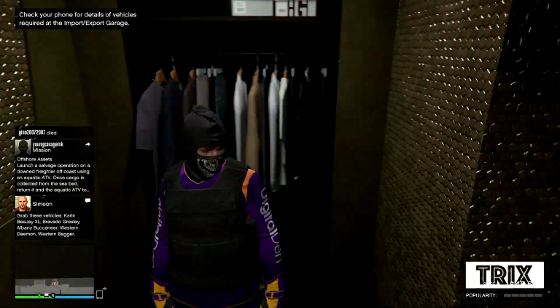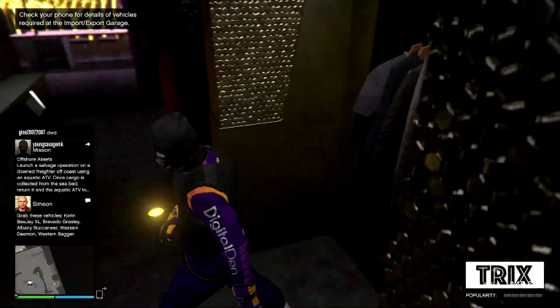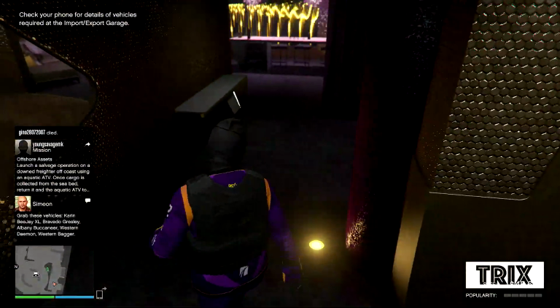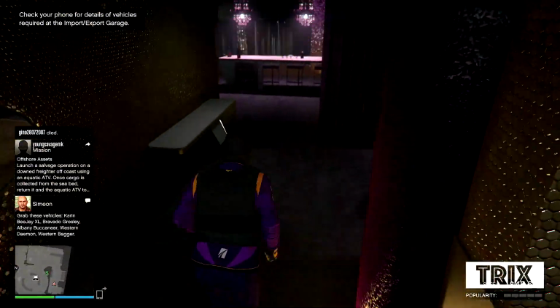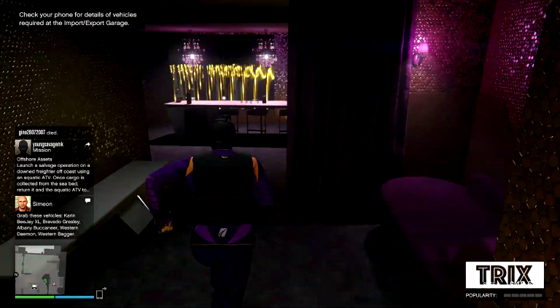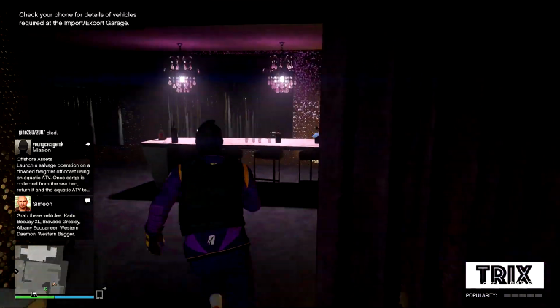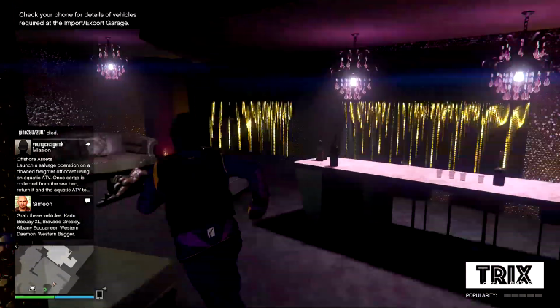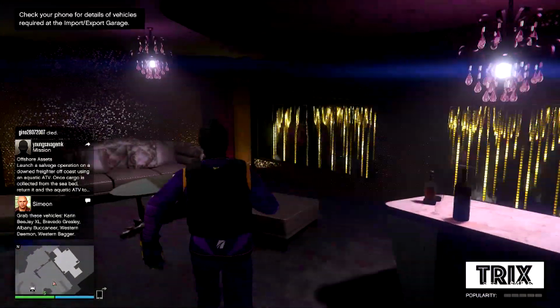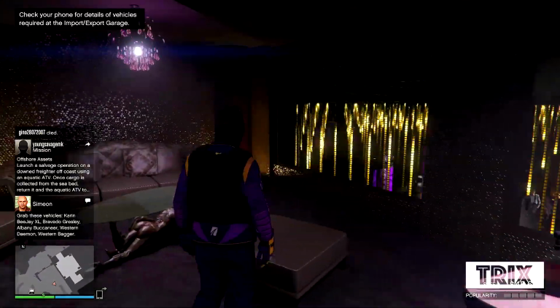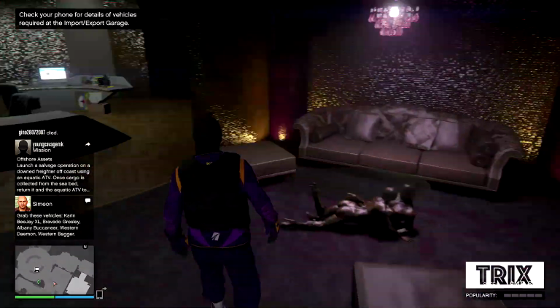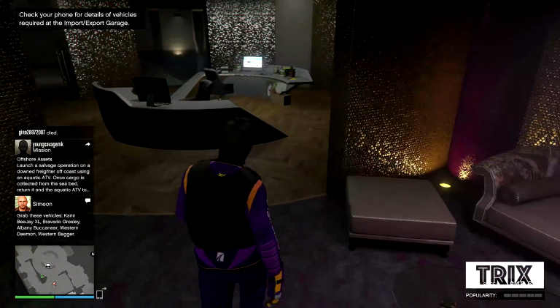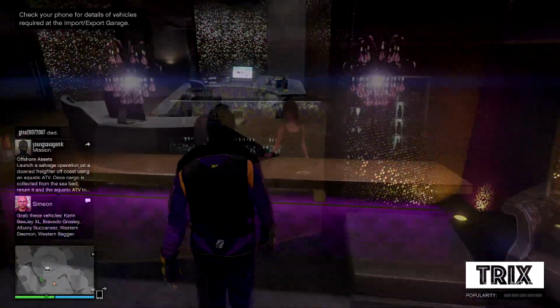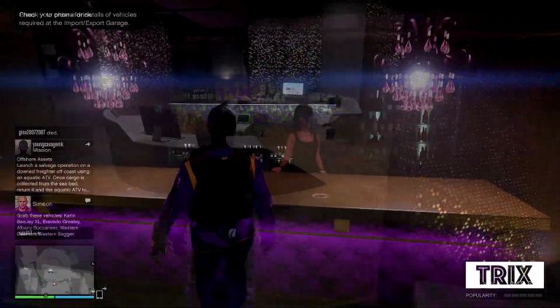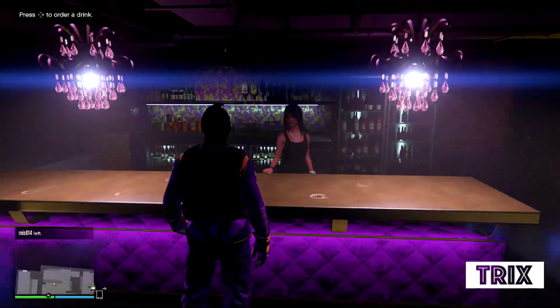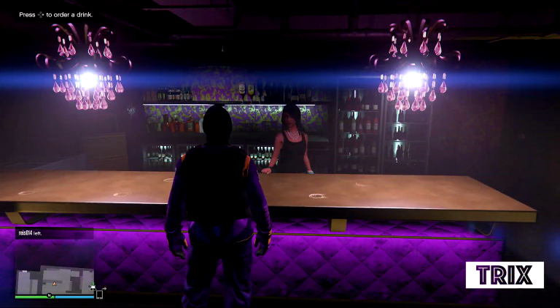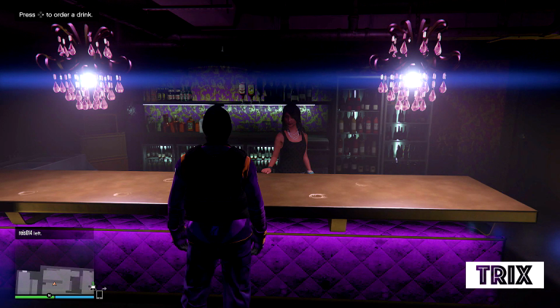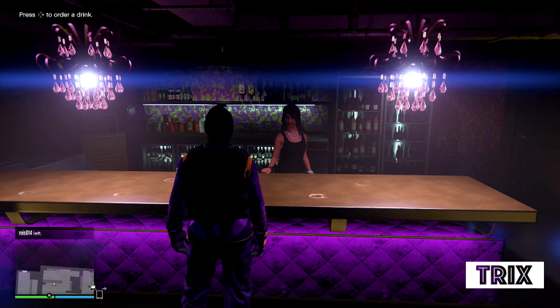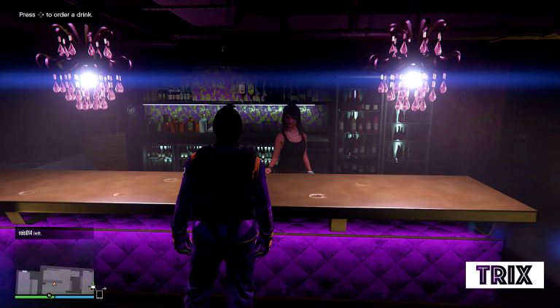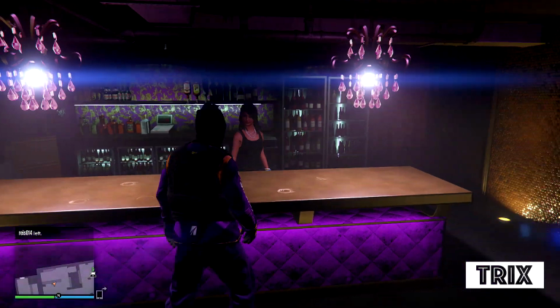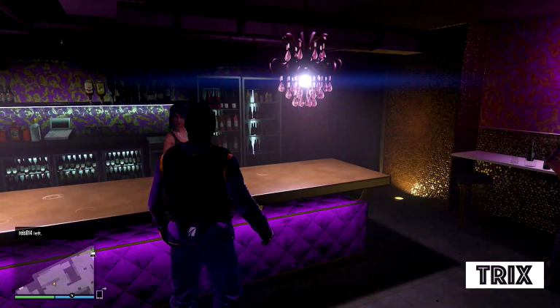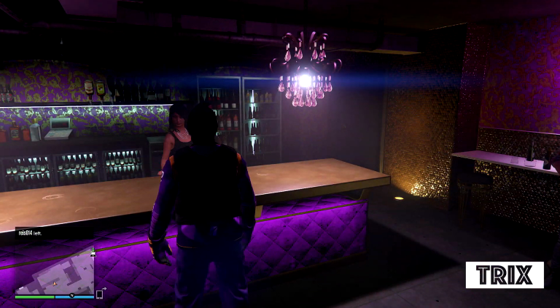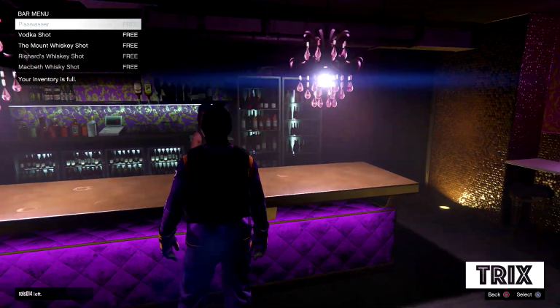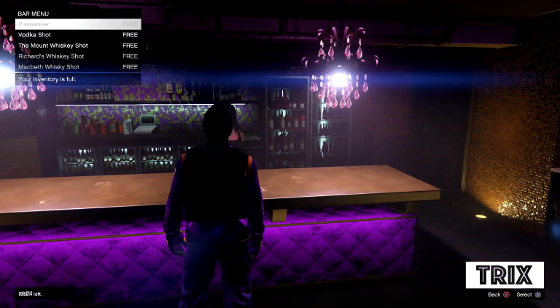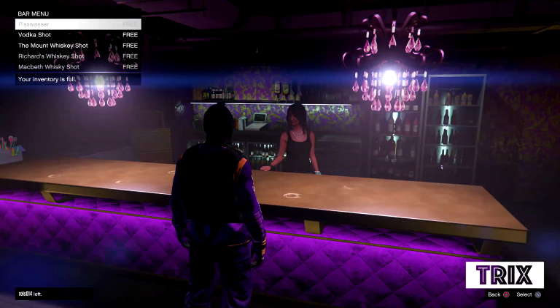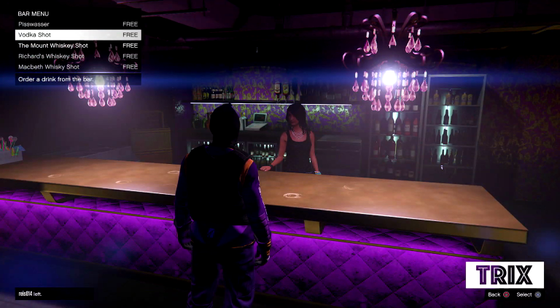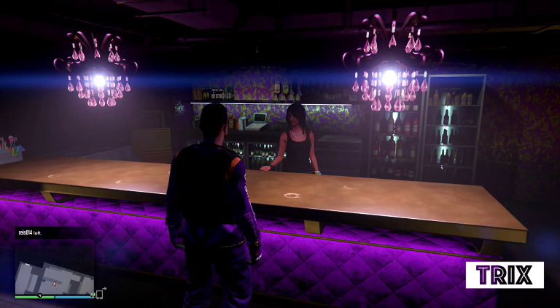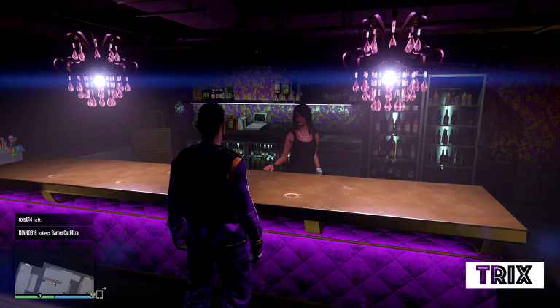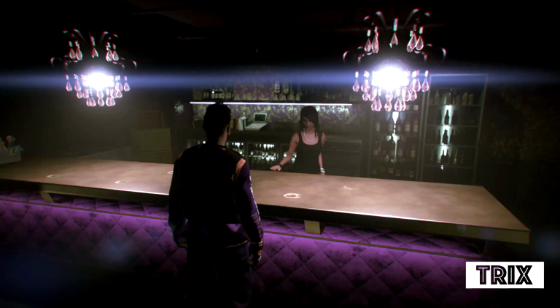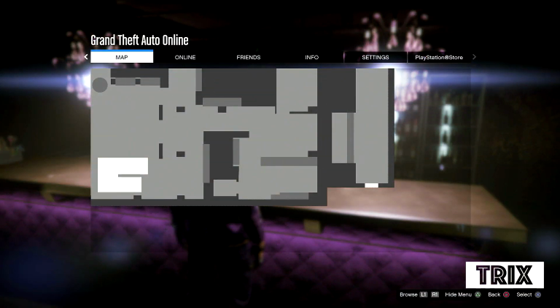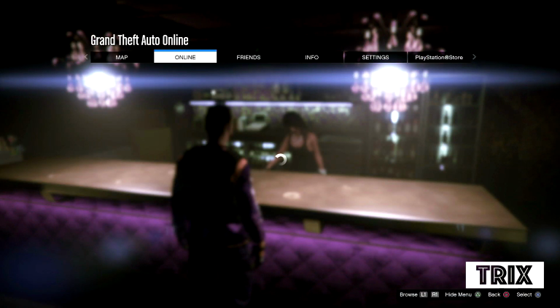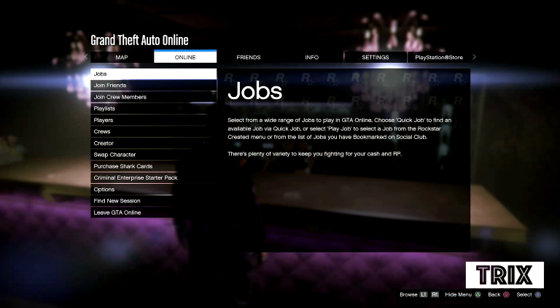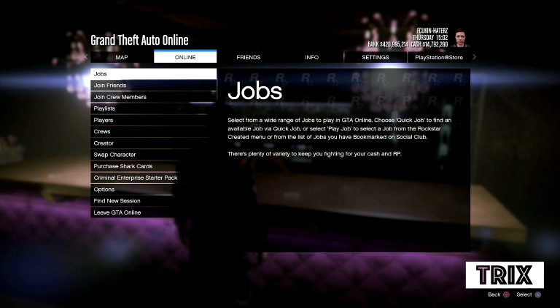Alright guys, so once you have found the mask you want to merge onto your outfit, you want to go ahead and walk downstairs and make it over to the bar. Once you have made it over to the bar, what you want to go ahead and do is order any drink guys, and as soon as you press X or A to select the drink...